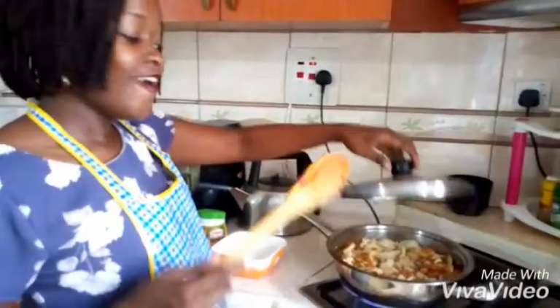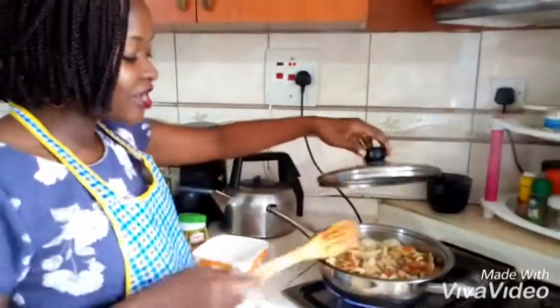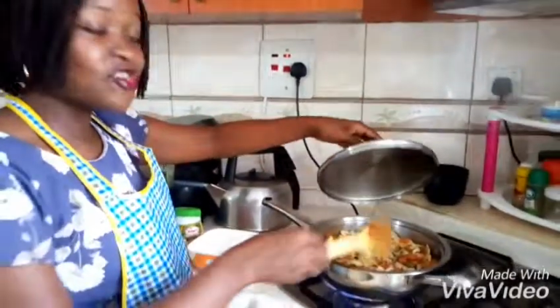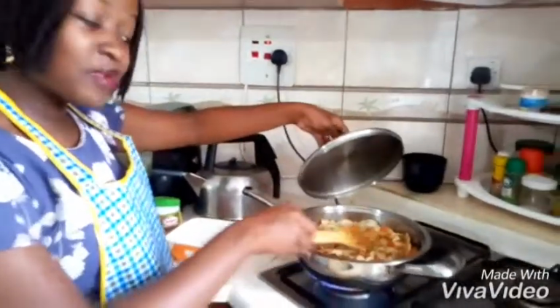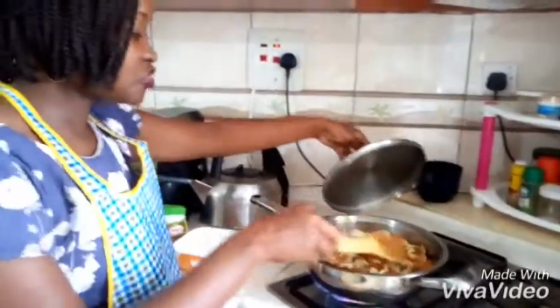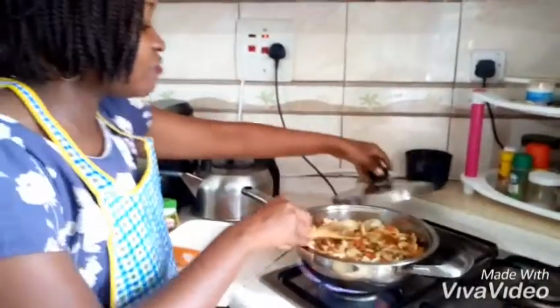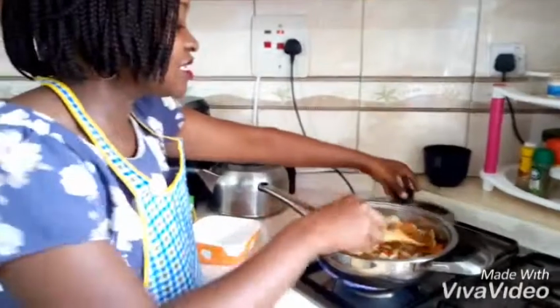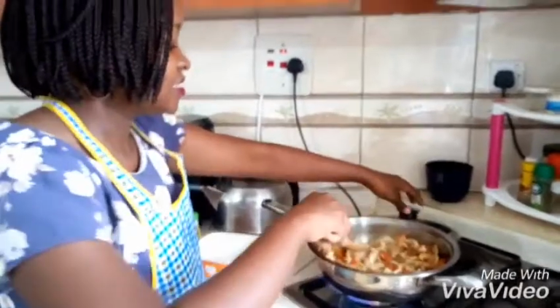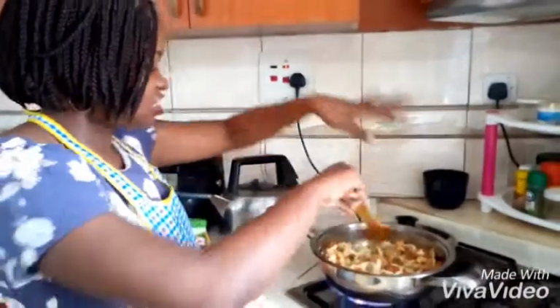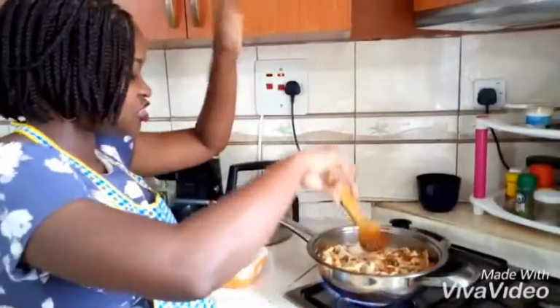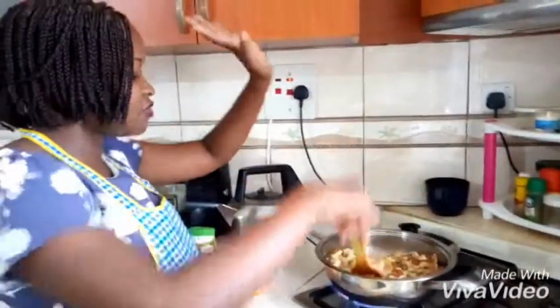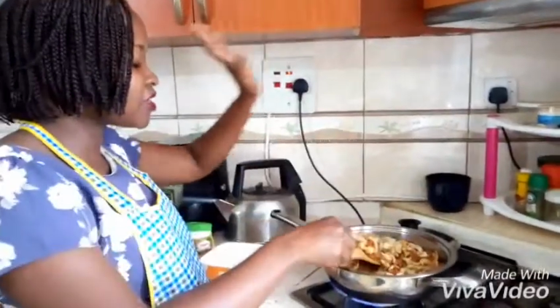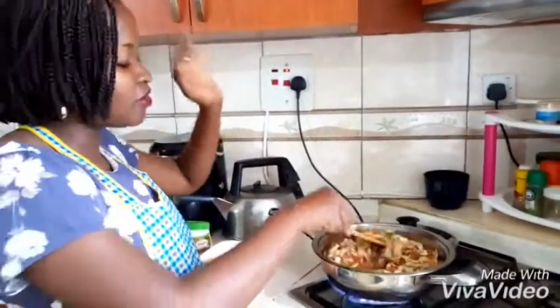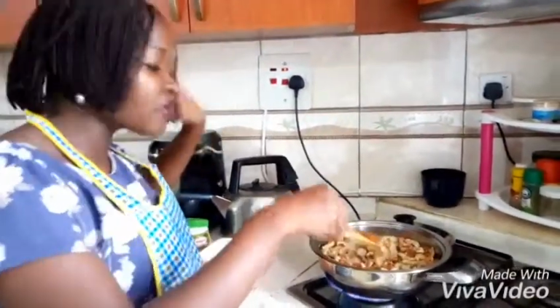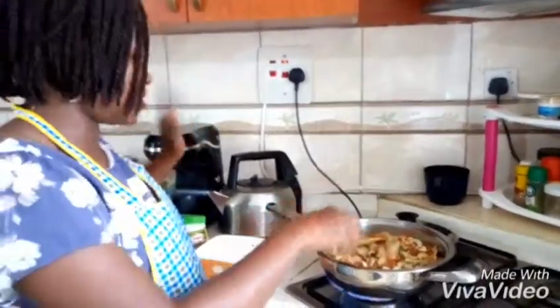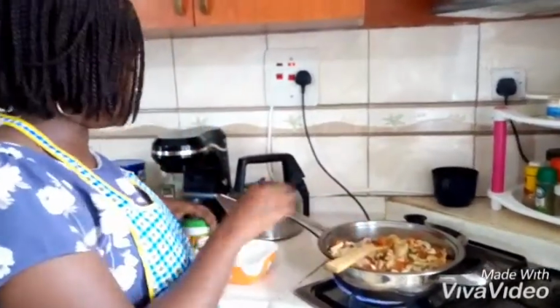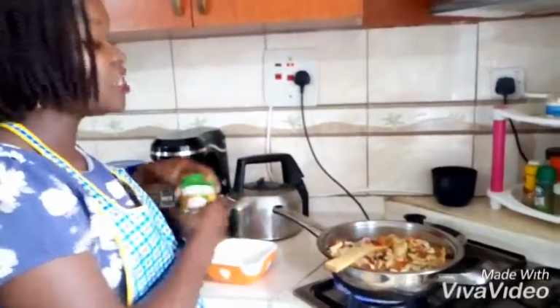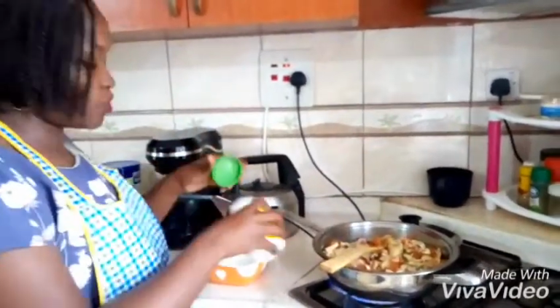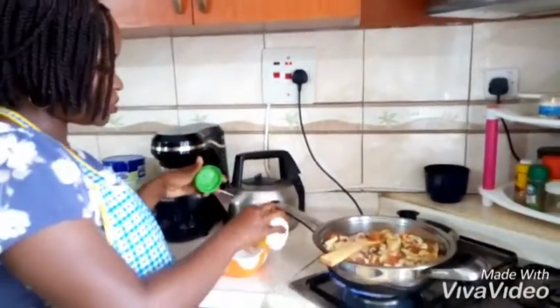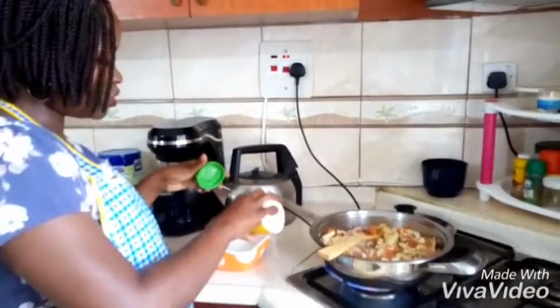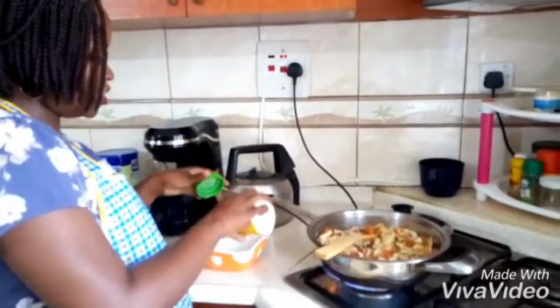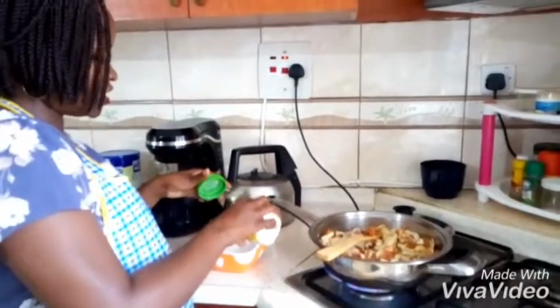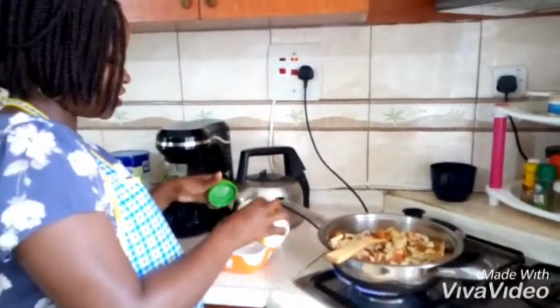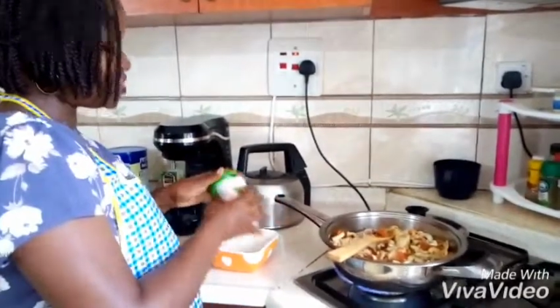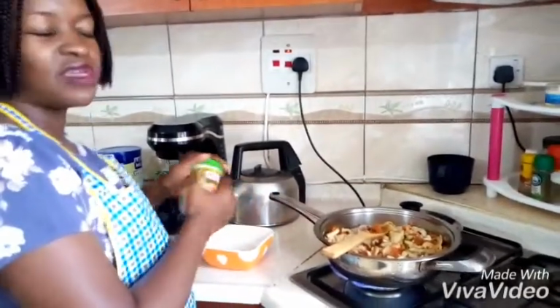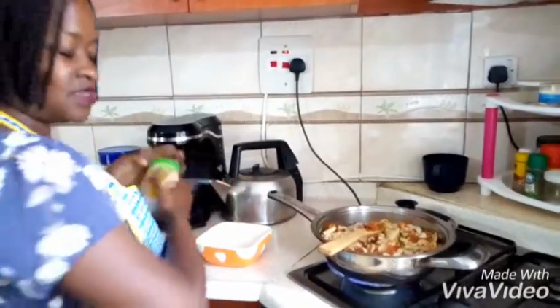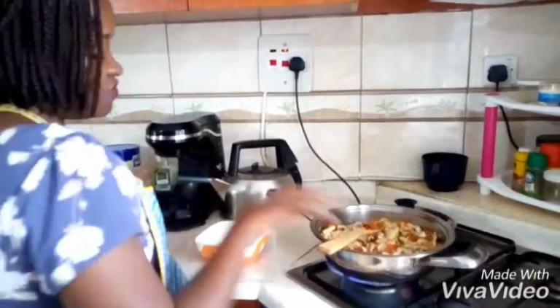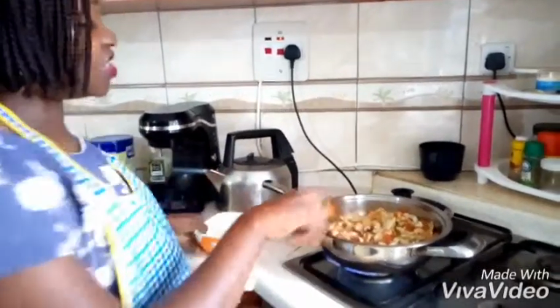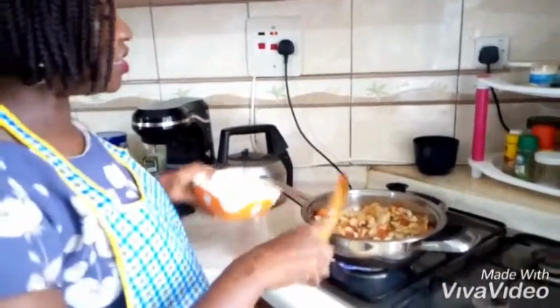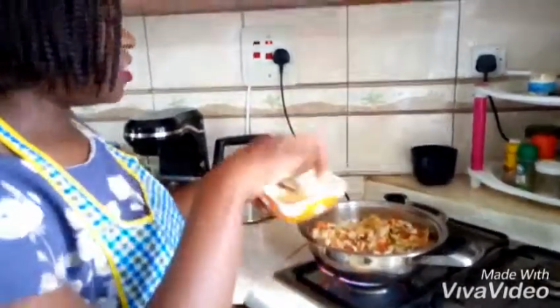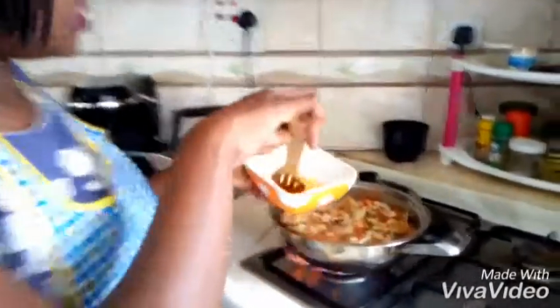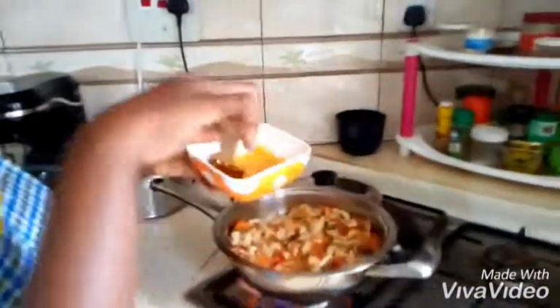All right, so our mushrooms have been simmering — cooking, whatever you want to call it. Now I'm going to add the last step, which is really to give it flavor and color, but there is nothing much to it.